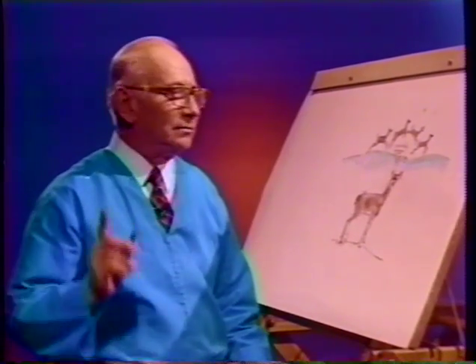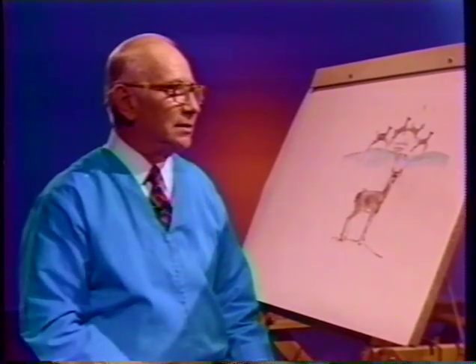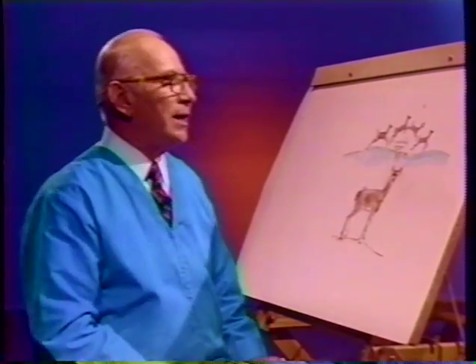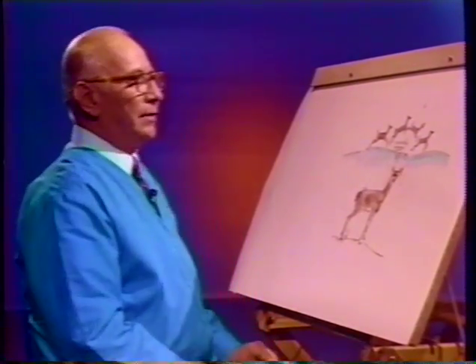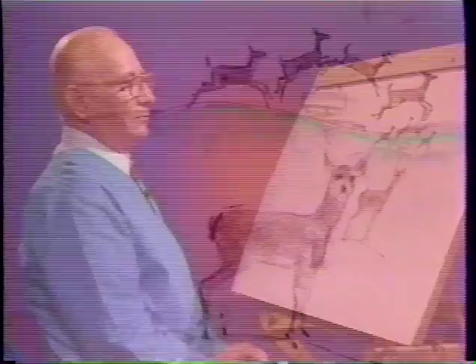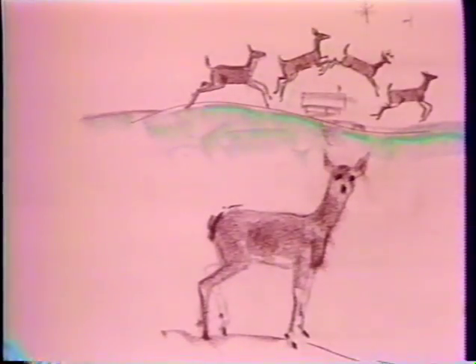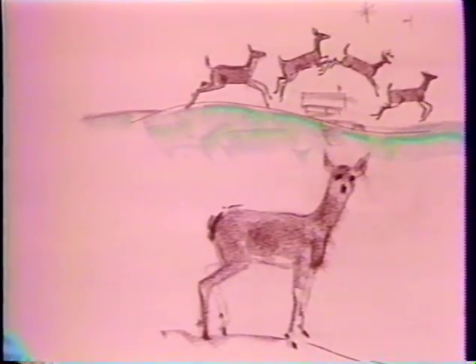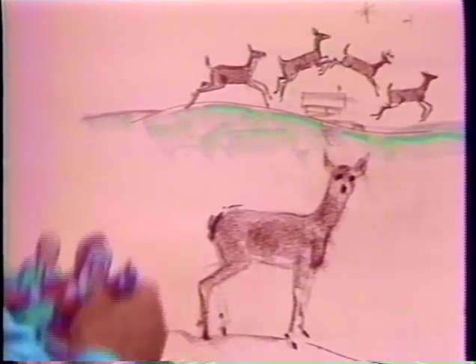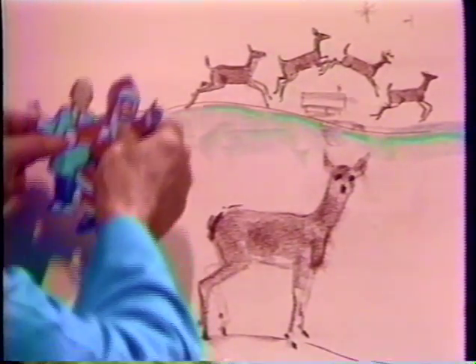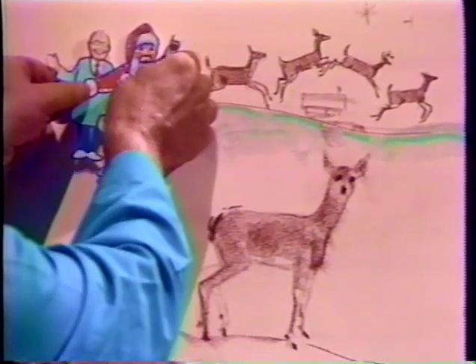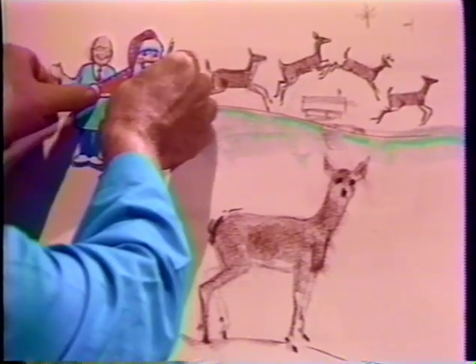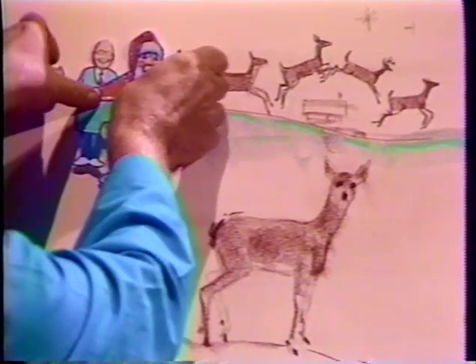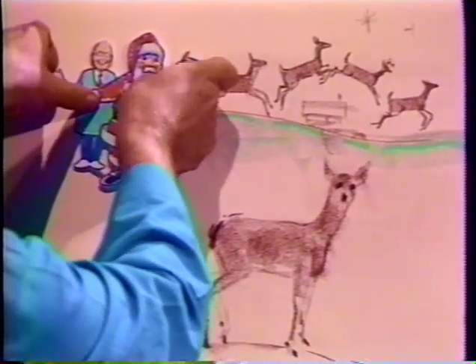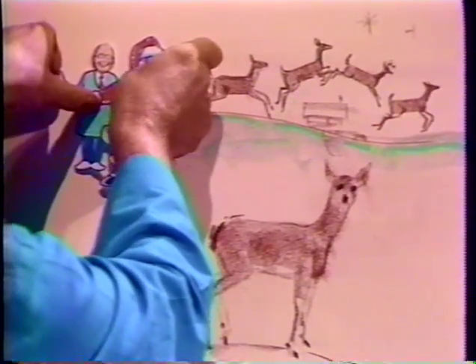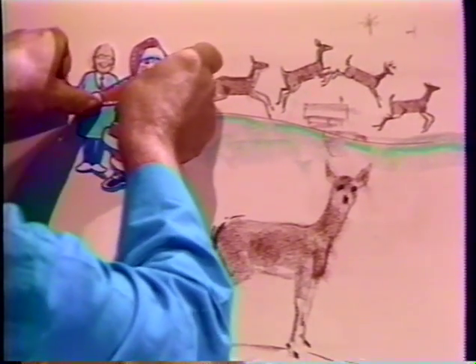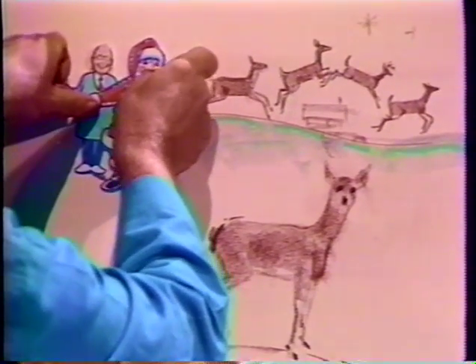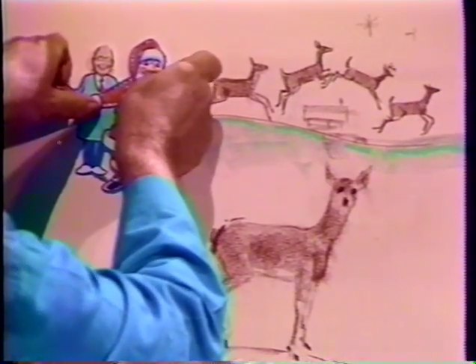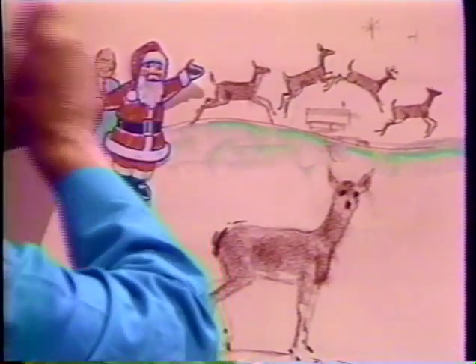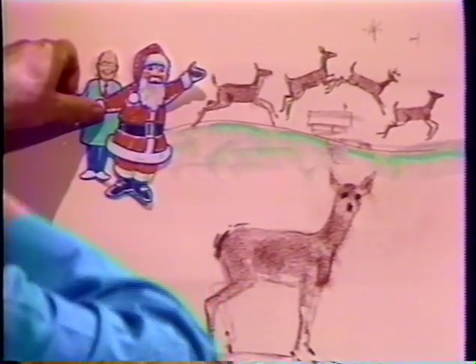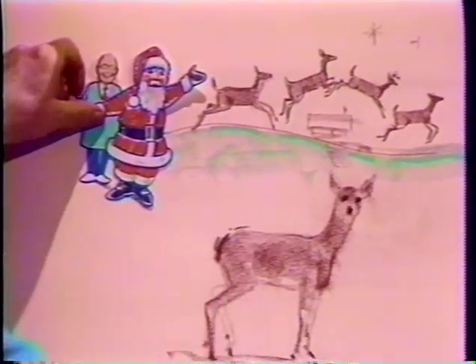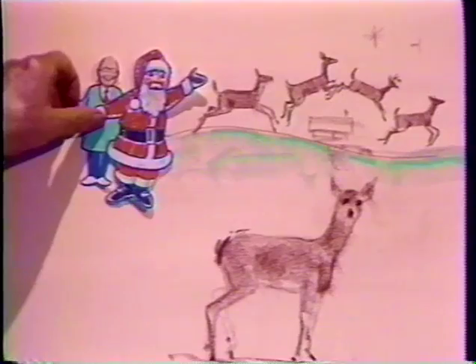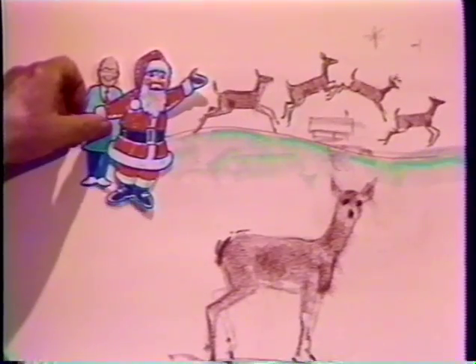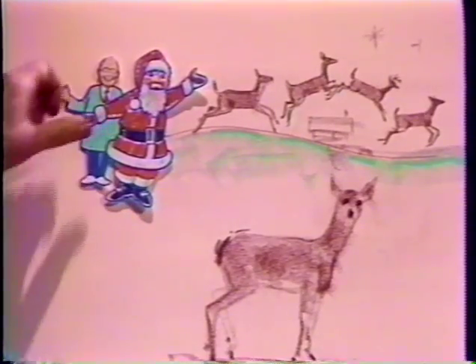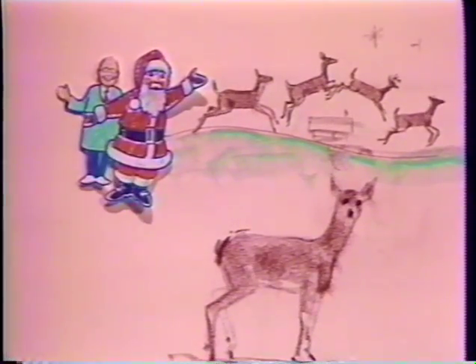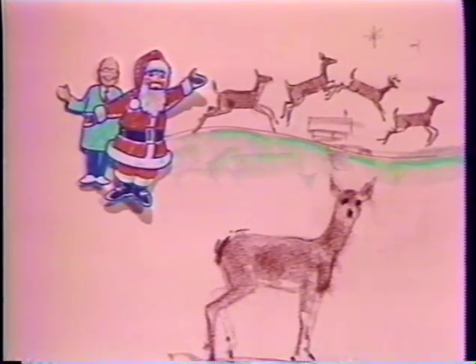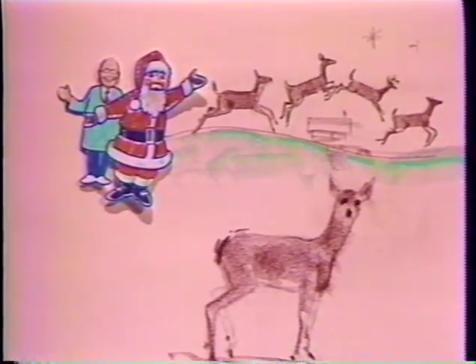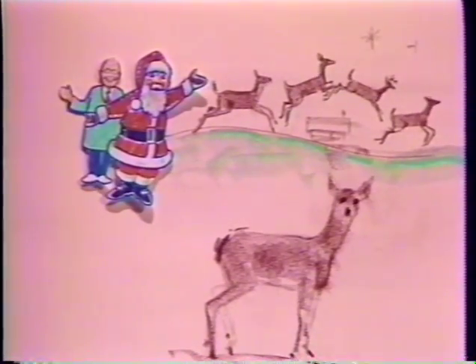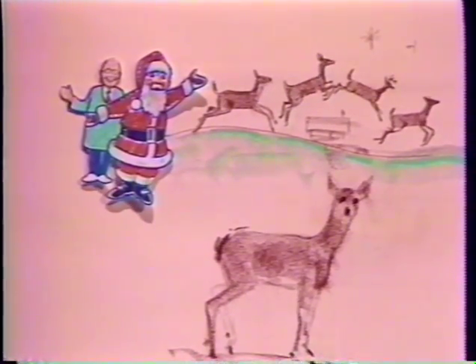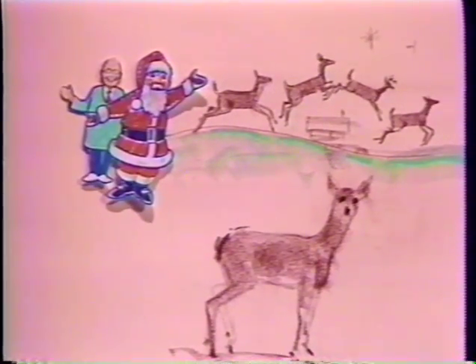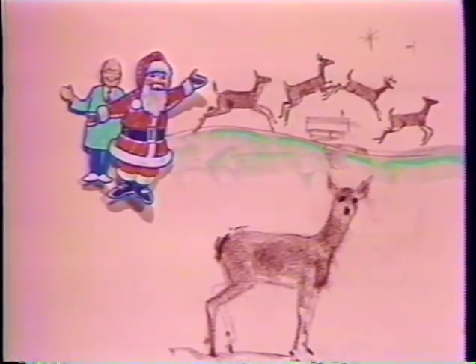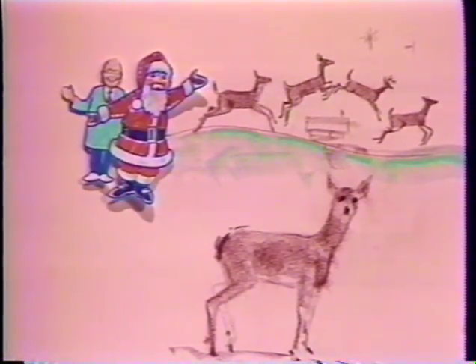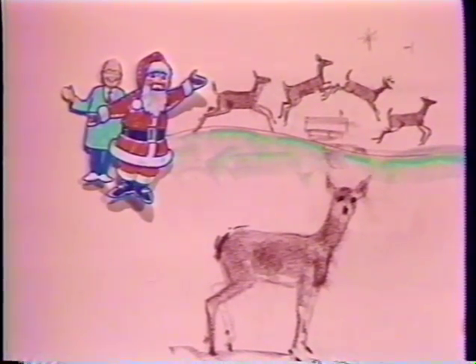Now, a good way to leave you — a friend of mine who came to visit us is looking for some reindeer to help pull his sleigh. Maybe you can draw some reindeer for him and help him out, because reindeer are getting scarce.